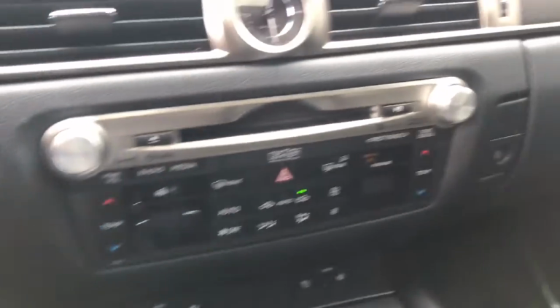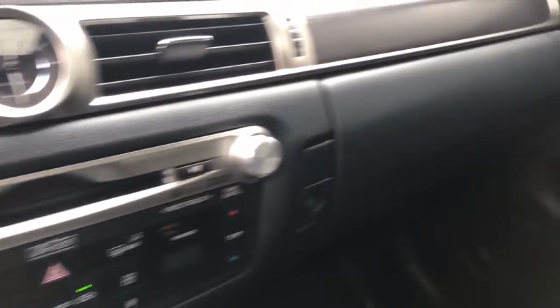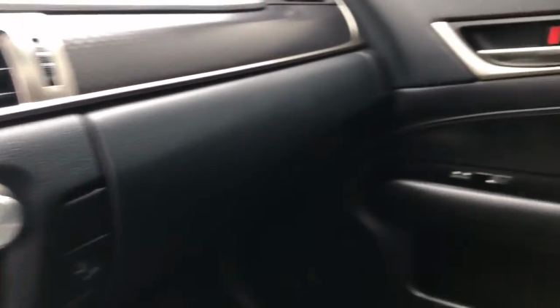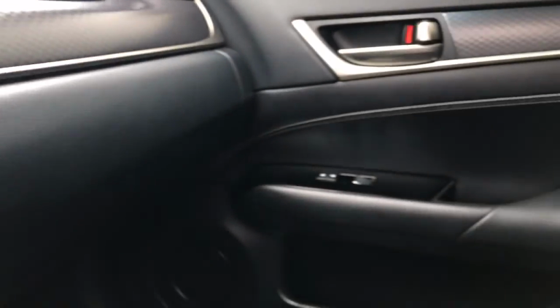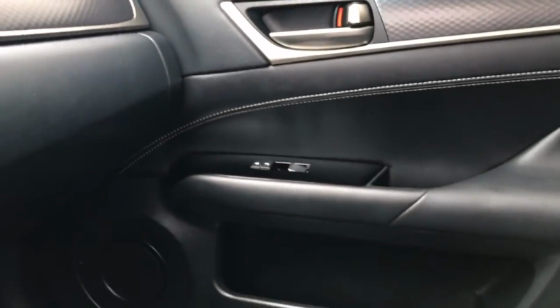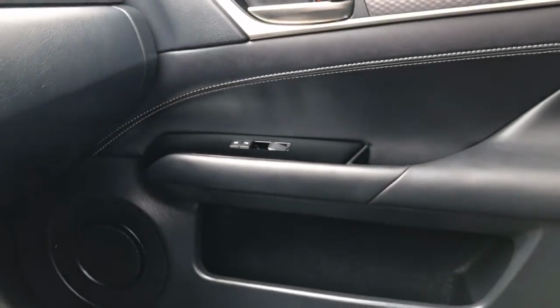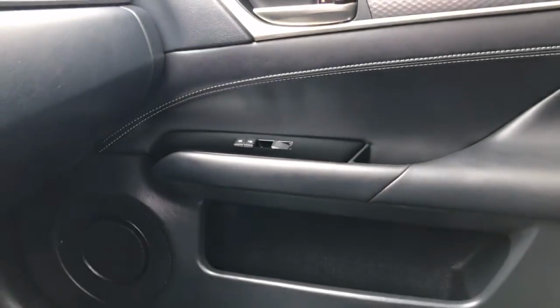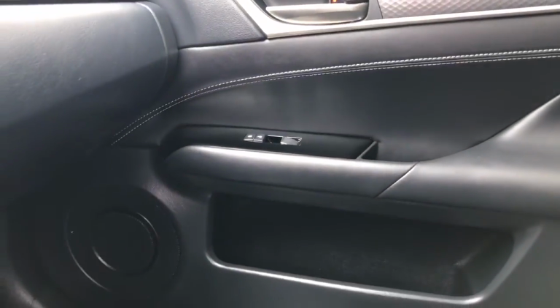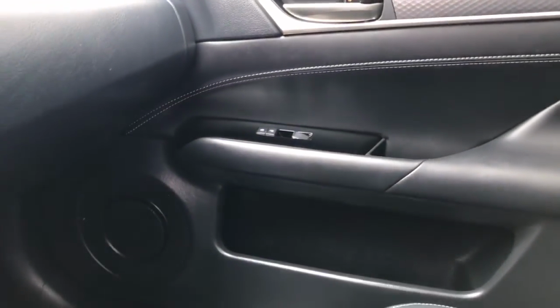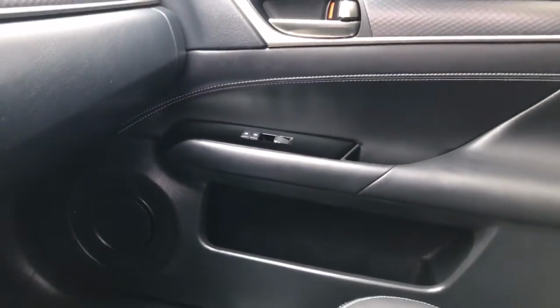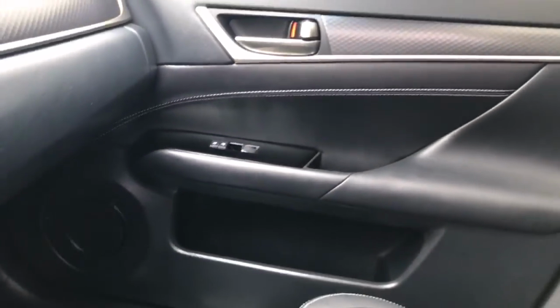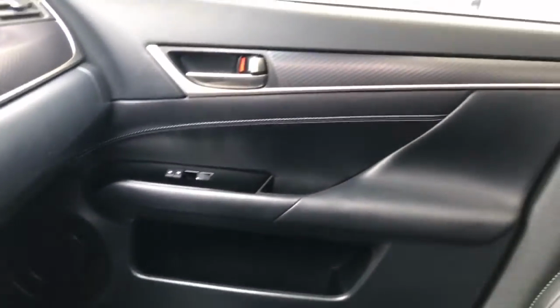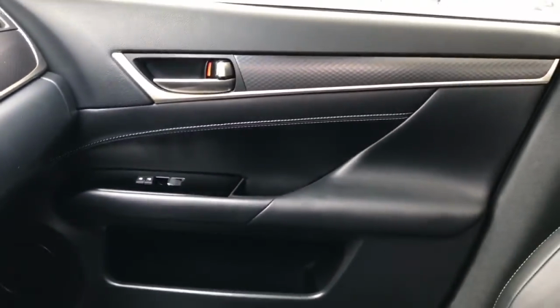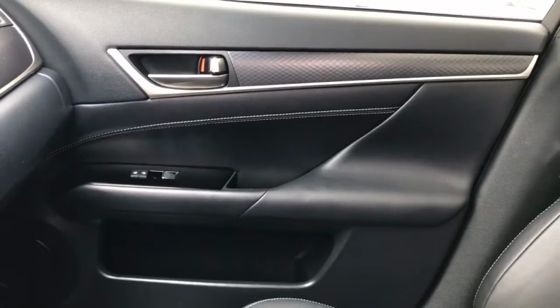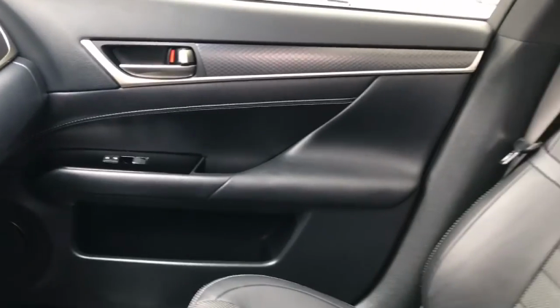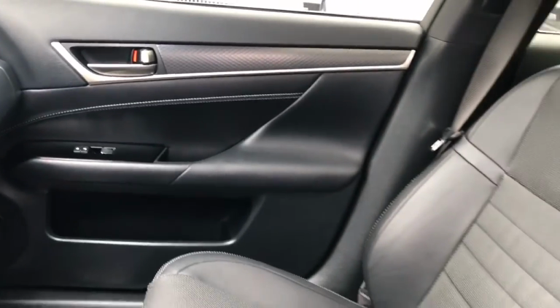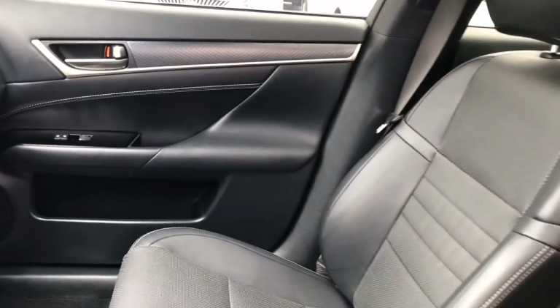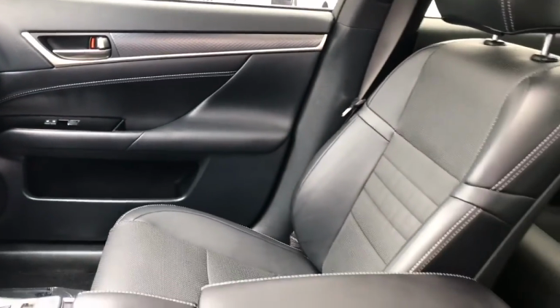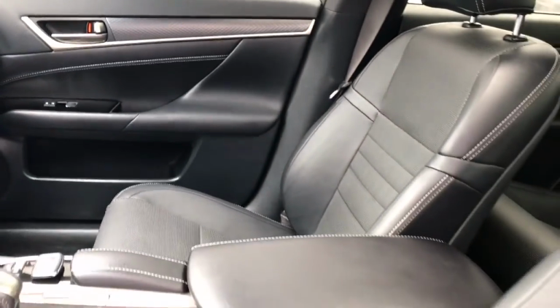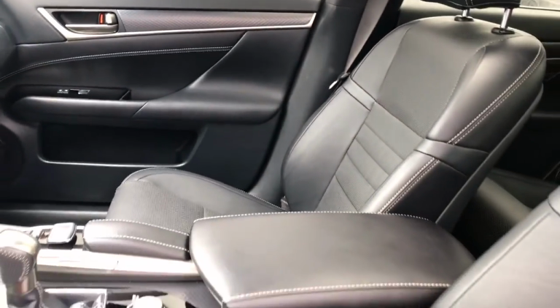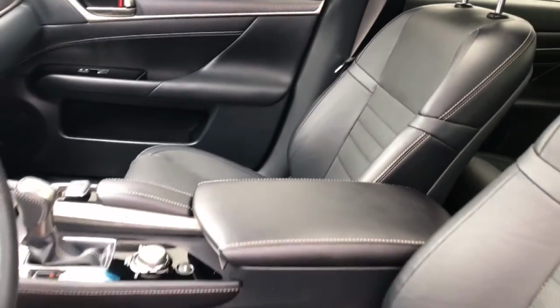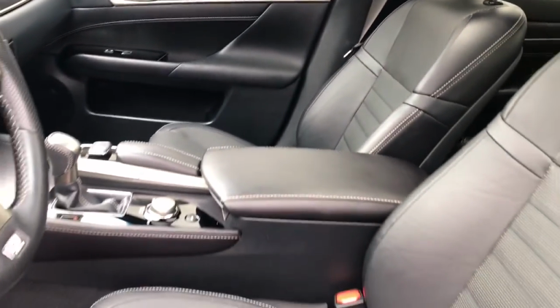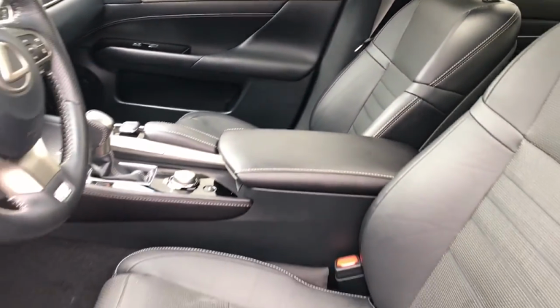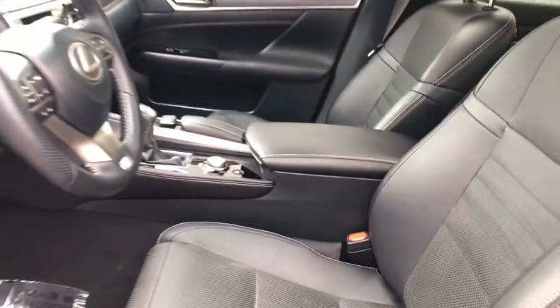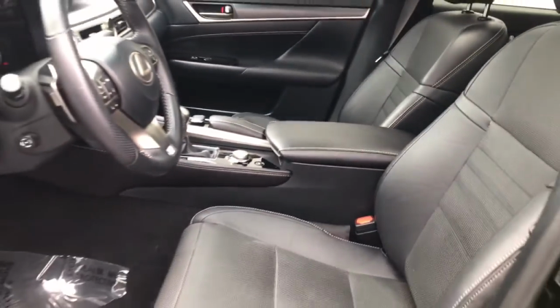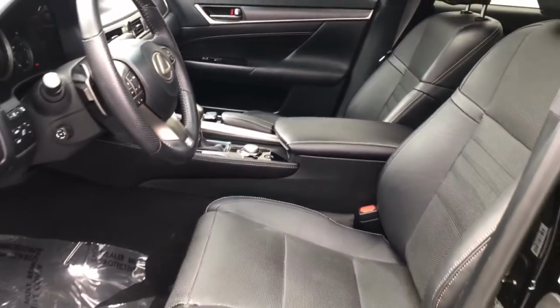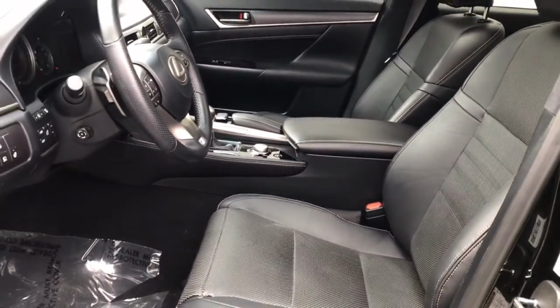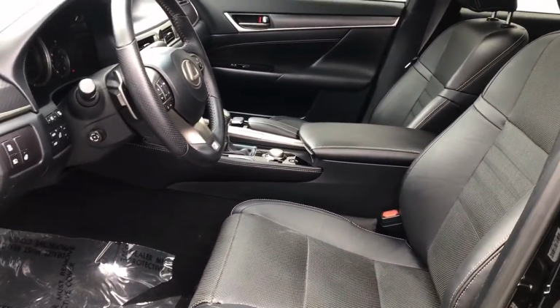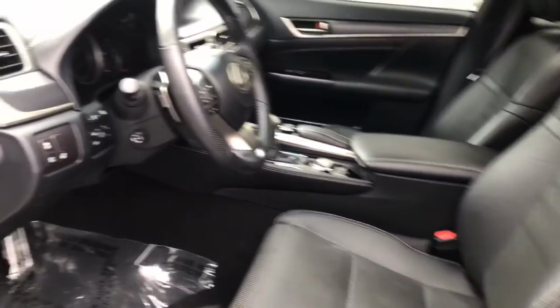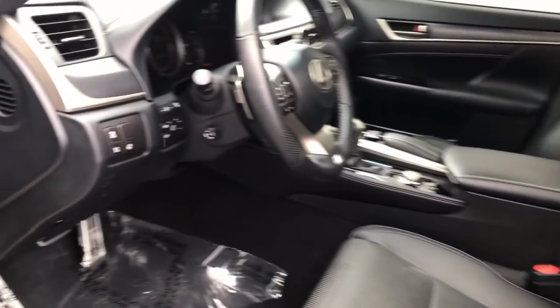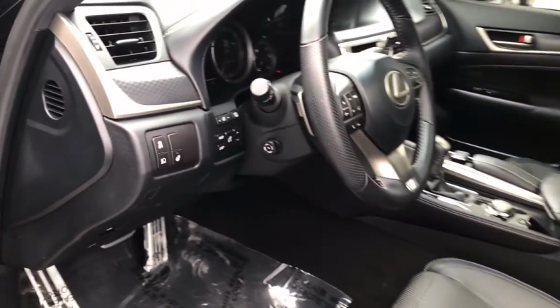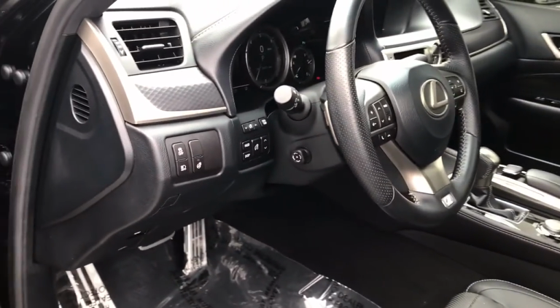Get the performance you've been waiting for in this powerful and luxurious GS. Our team will give you an outstanding test drive experience. Stop in today.